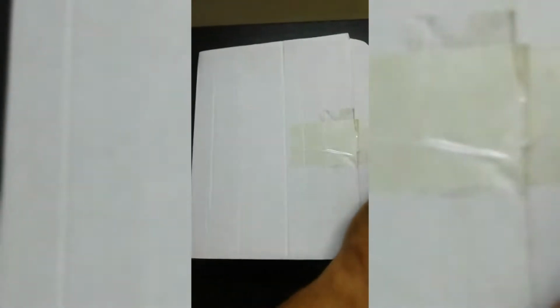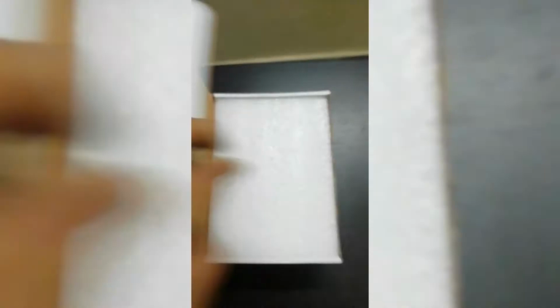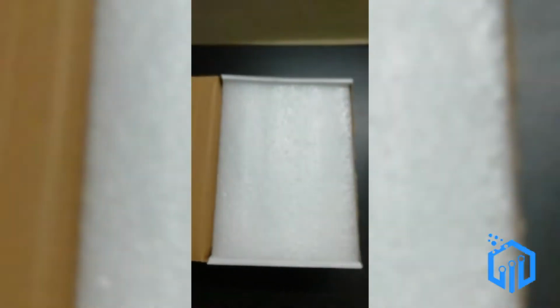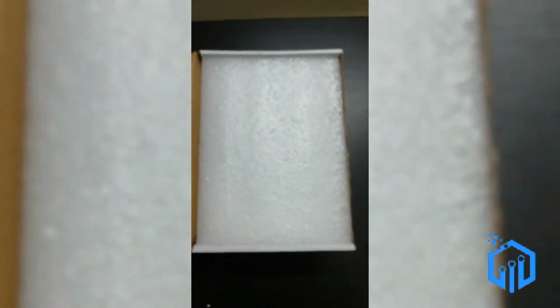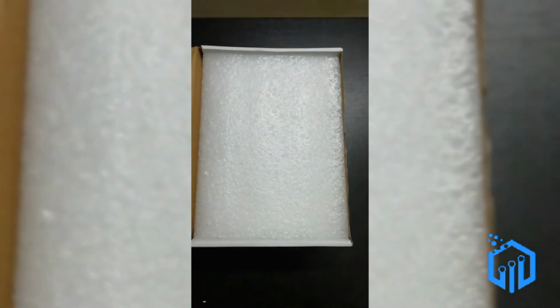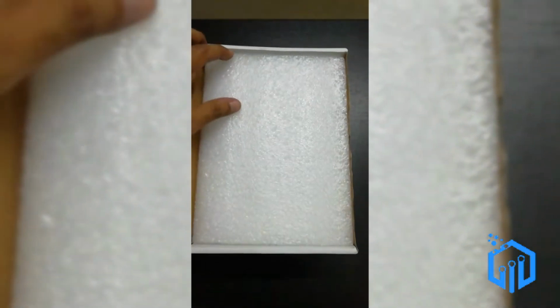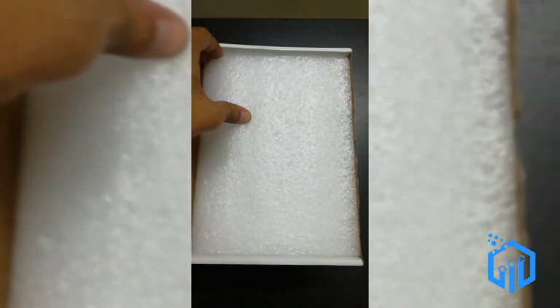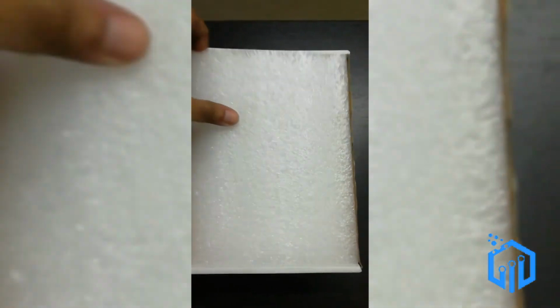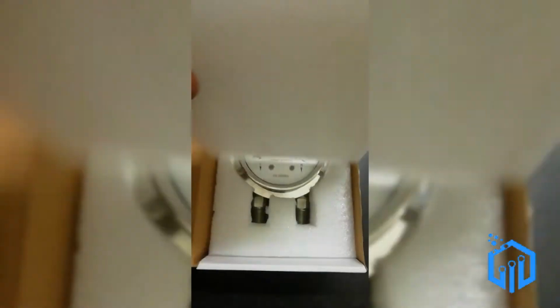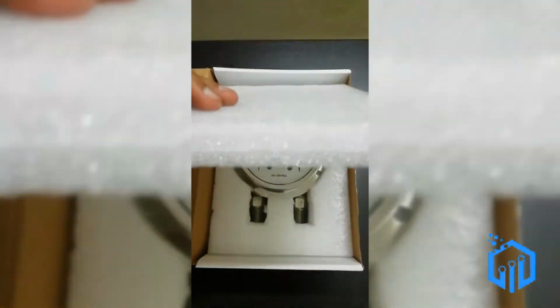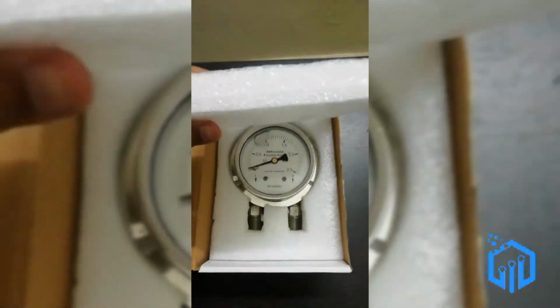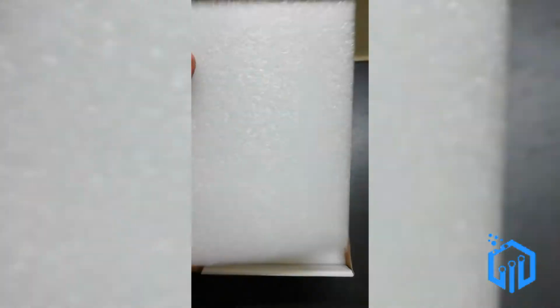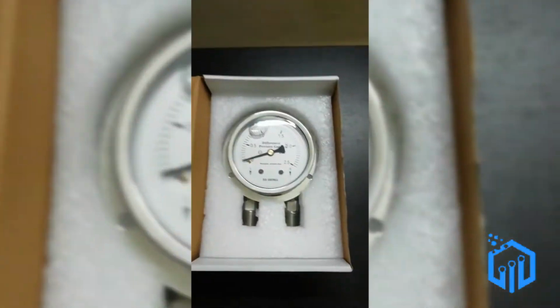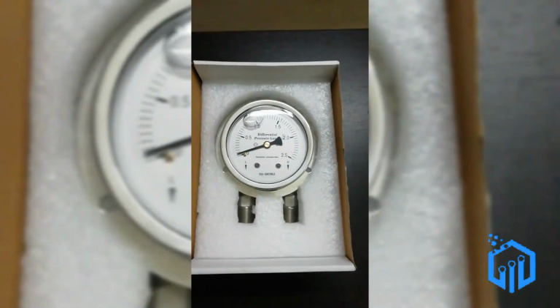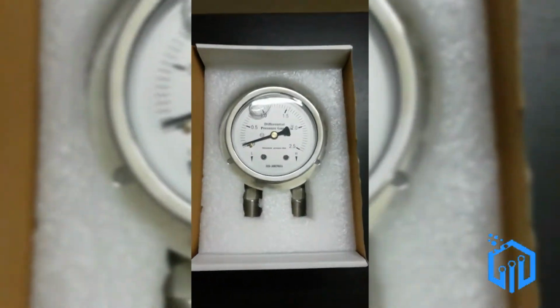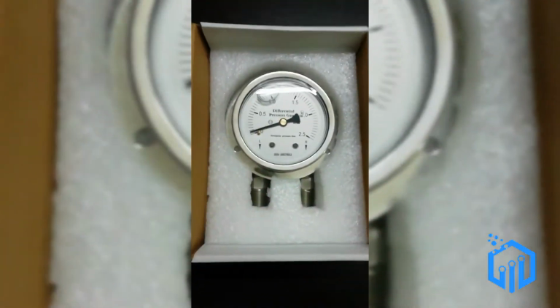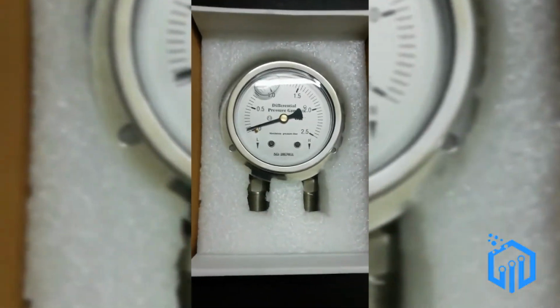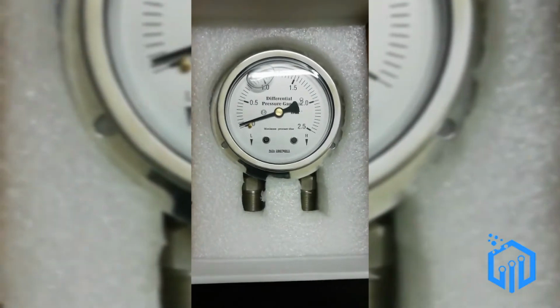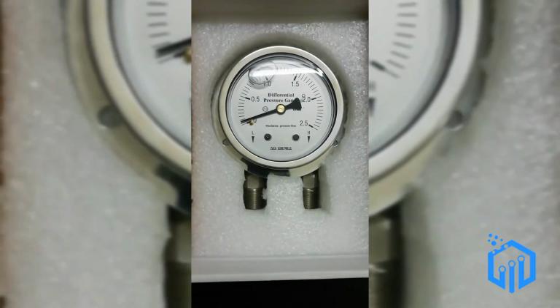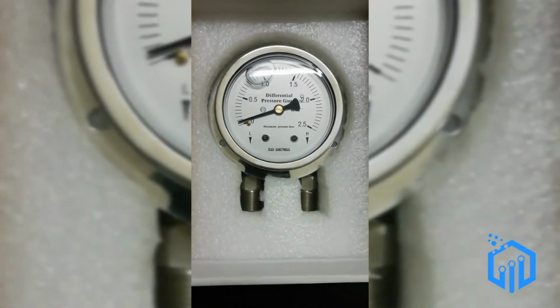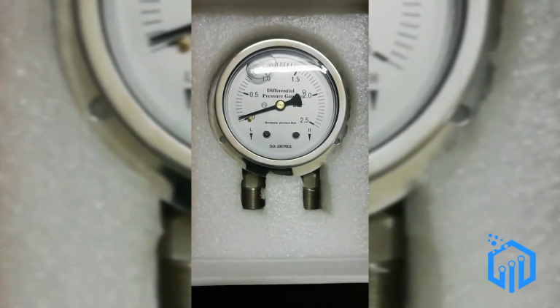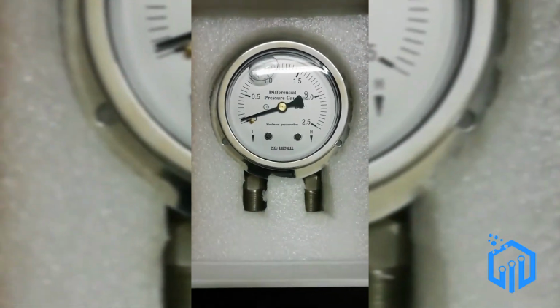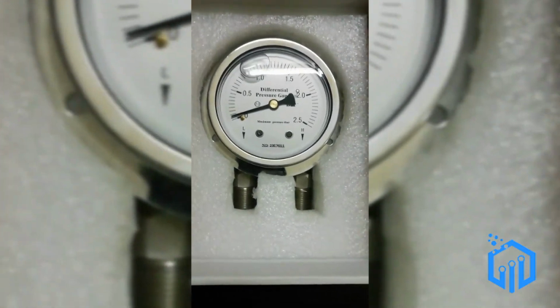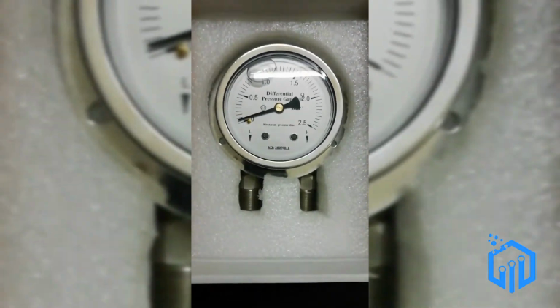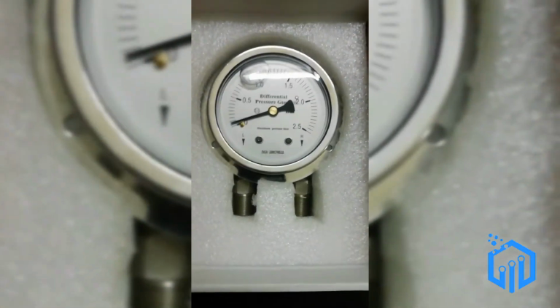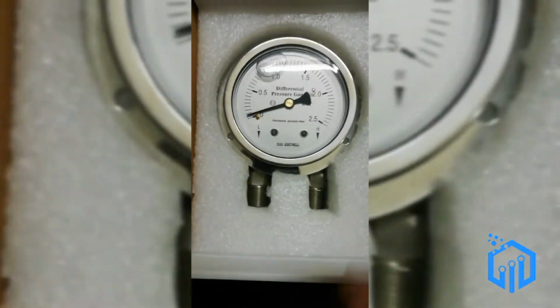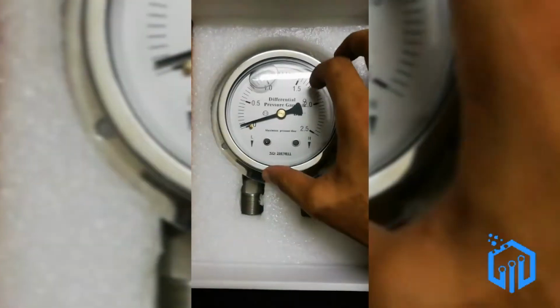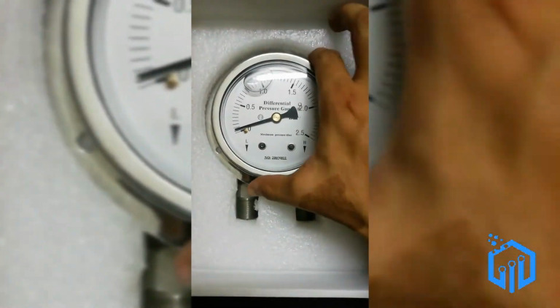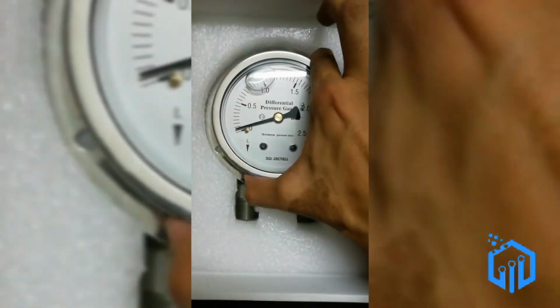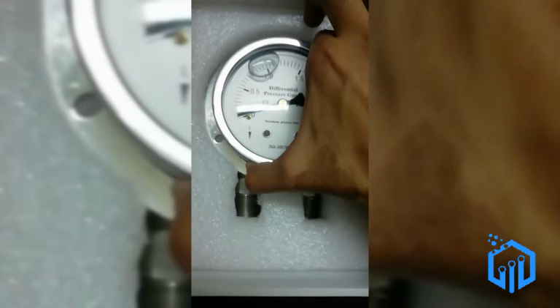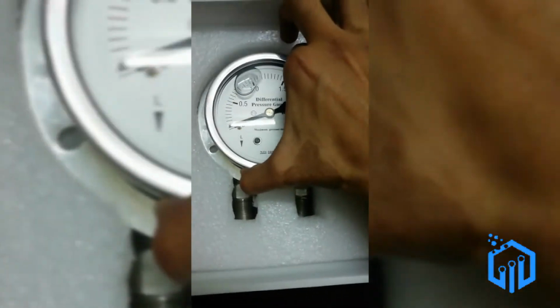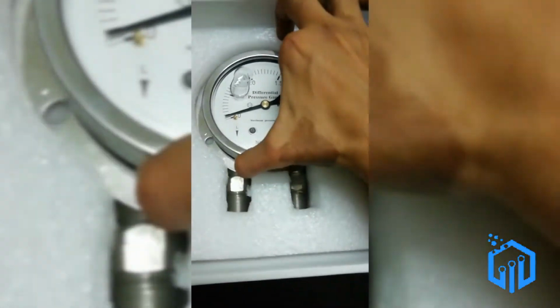Let's open up. Here is a quite good packing — we have a good form over here. And here is the differential pressure gauge. As you can see, there's a bubble over here; it's actually liquid filled.